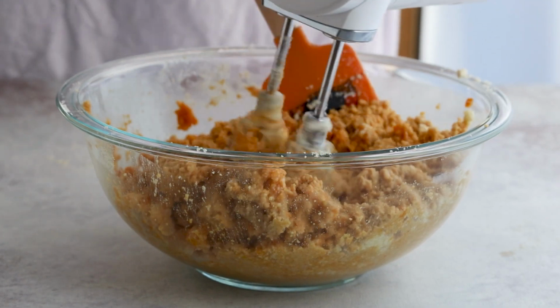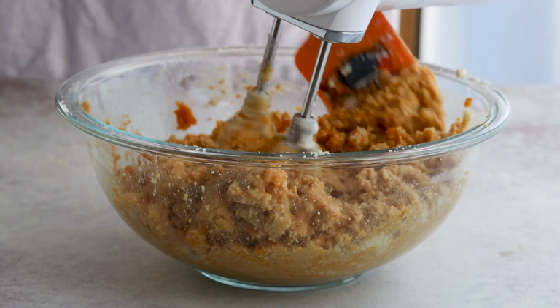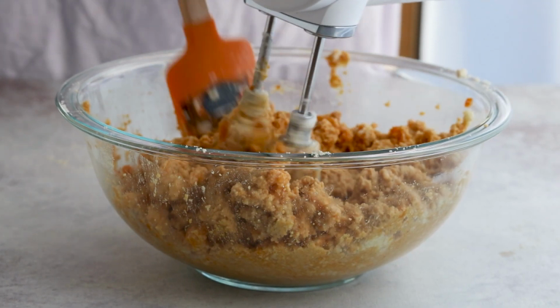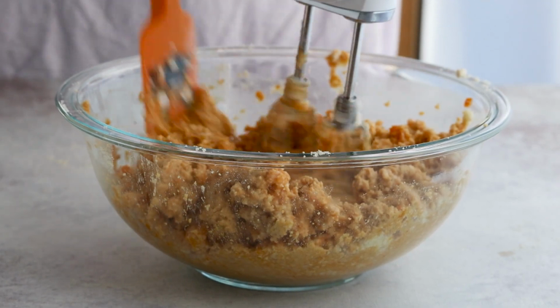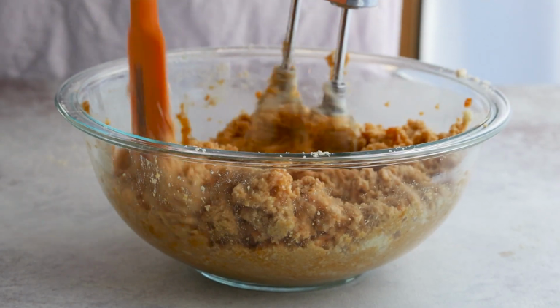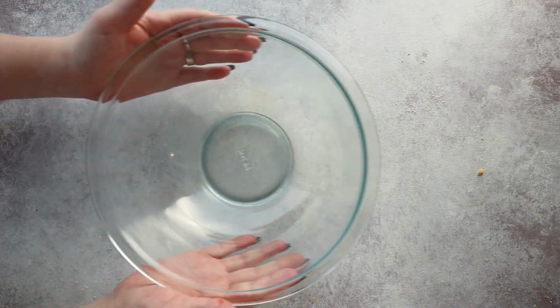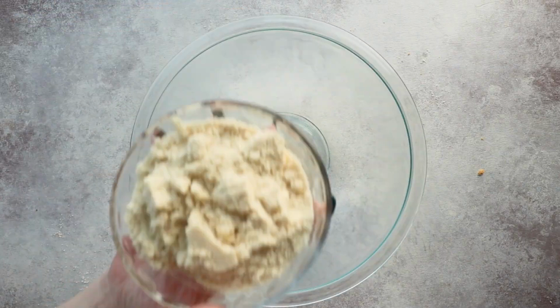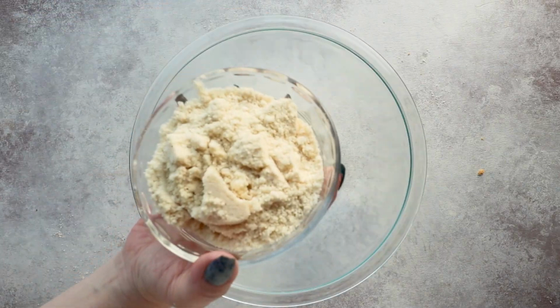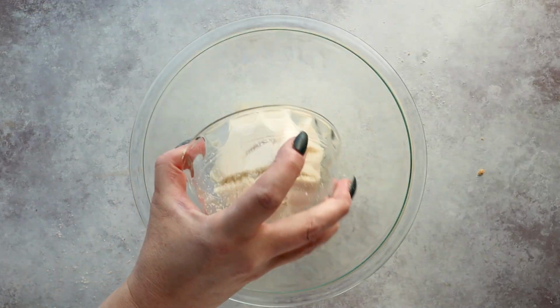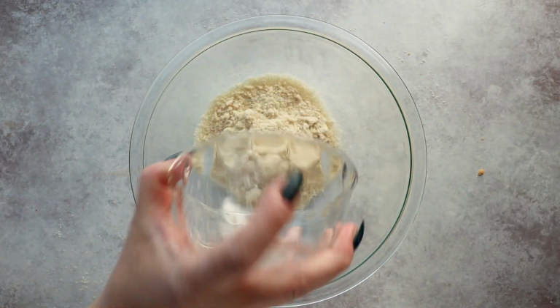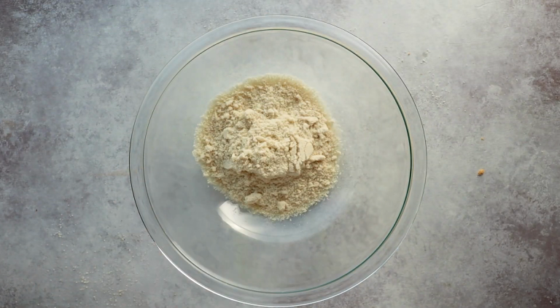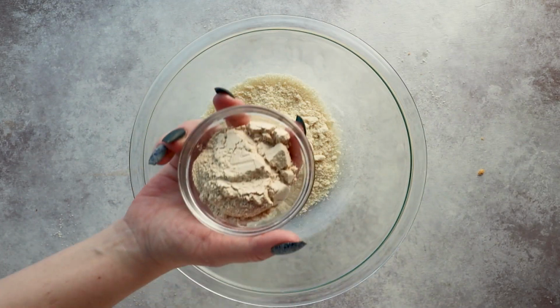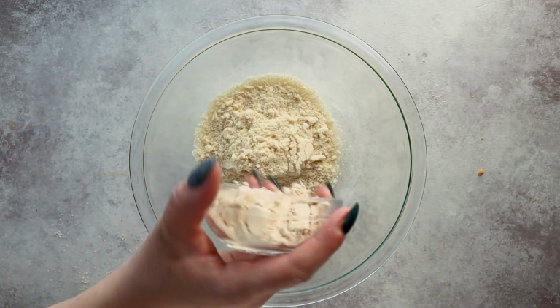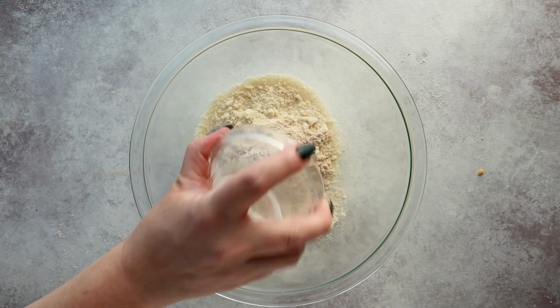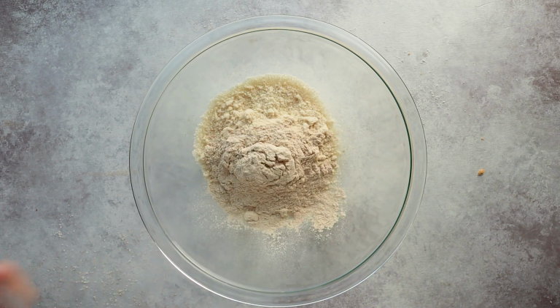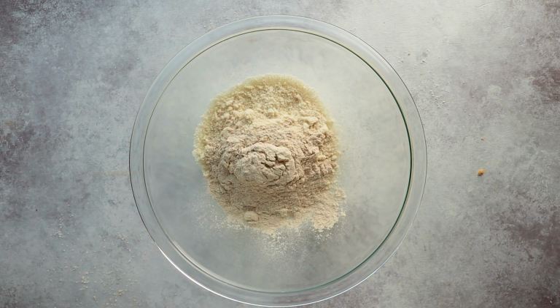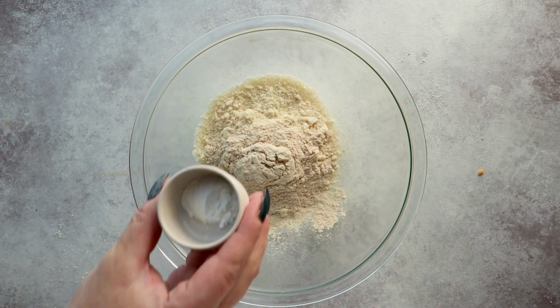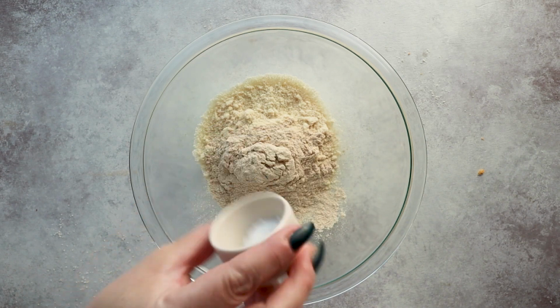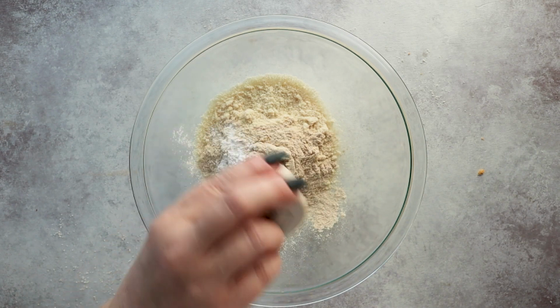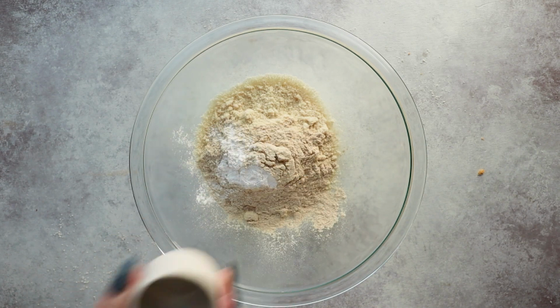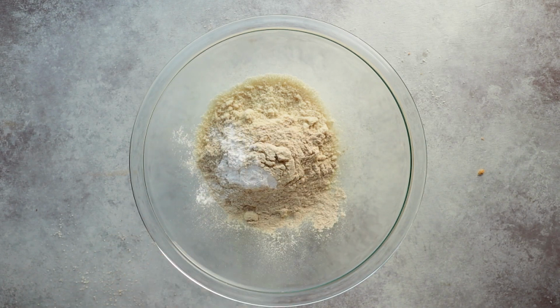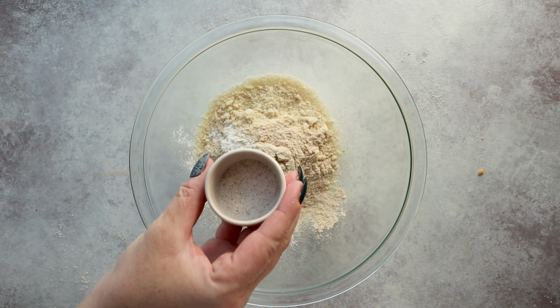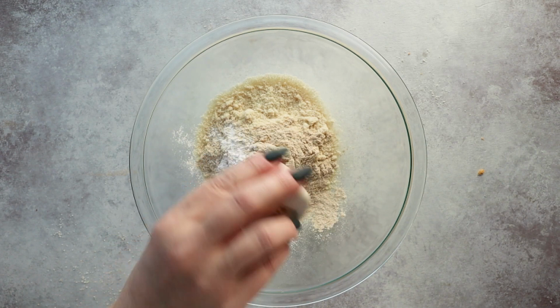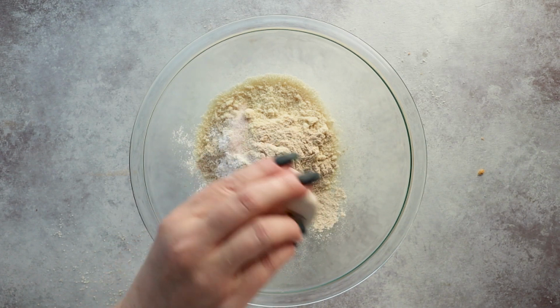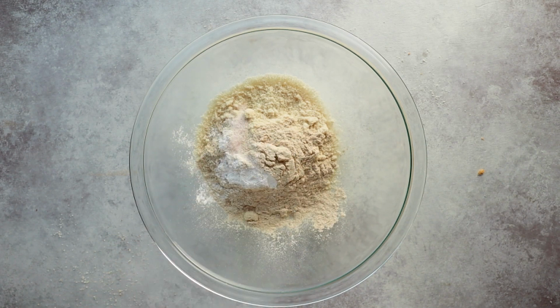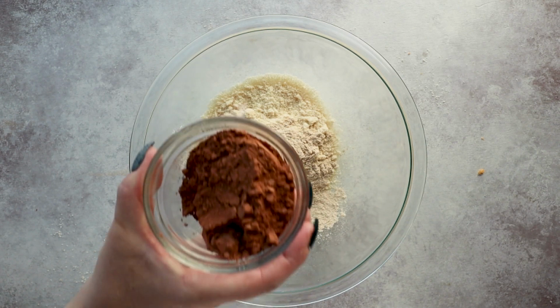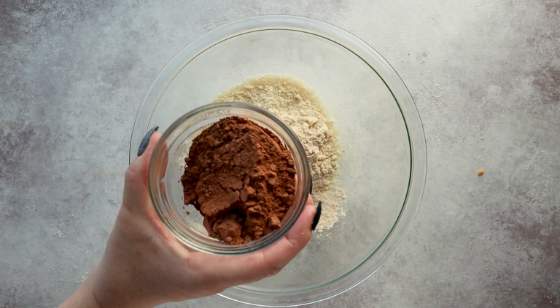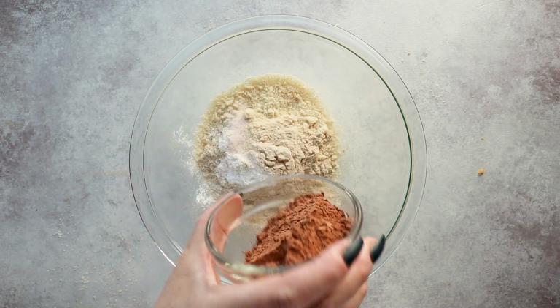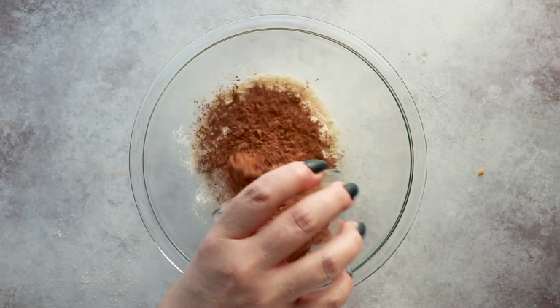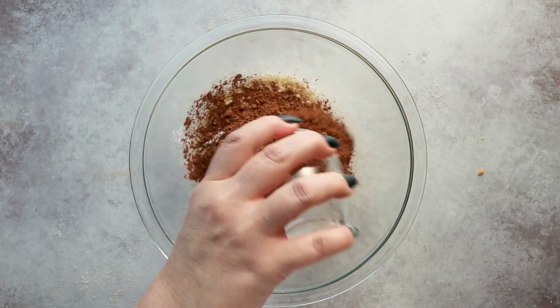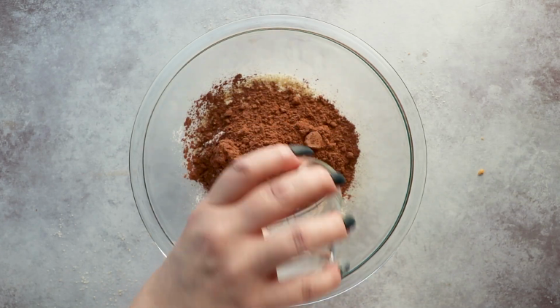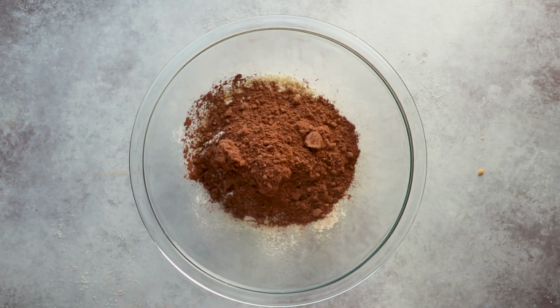Now for the chocolate layer, we're going to add one cup of almond flour, a quarter cup of oat fiber, one teaspoon of baking powder, a half teaspoon of salt, and a half cup of unsweetened cocoa powder.